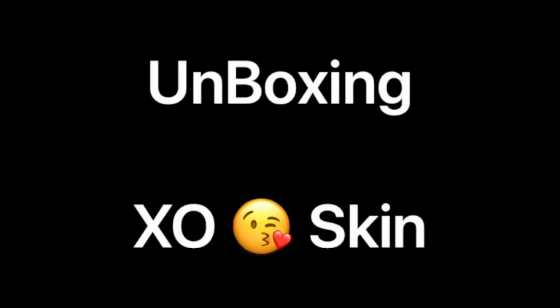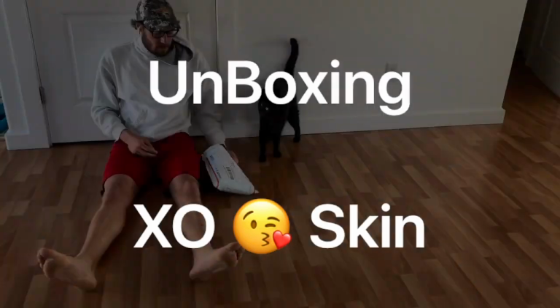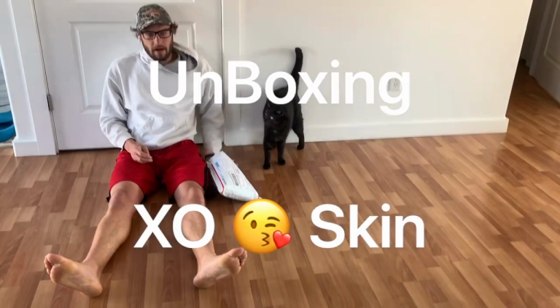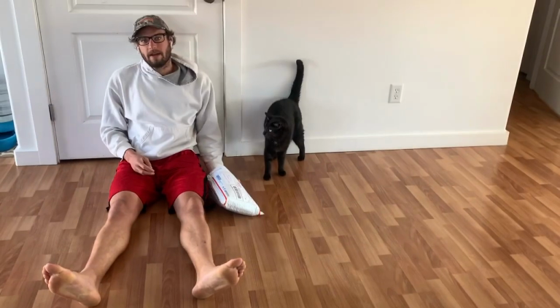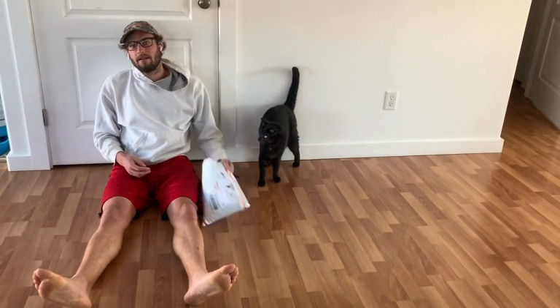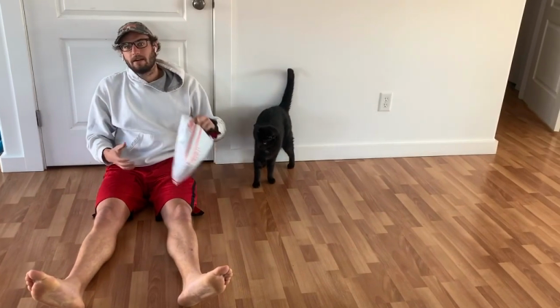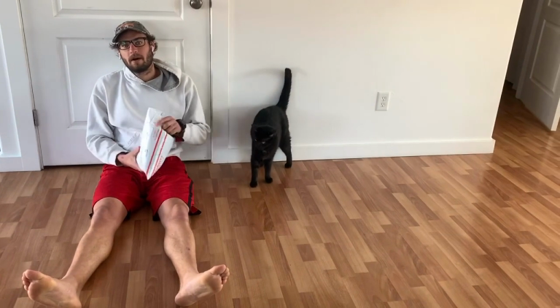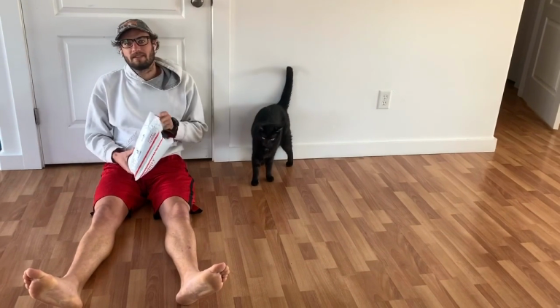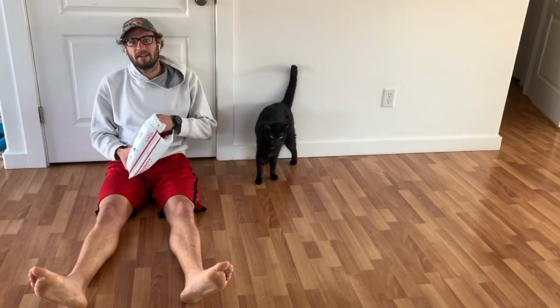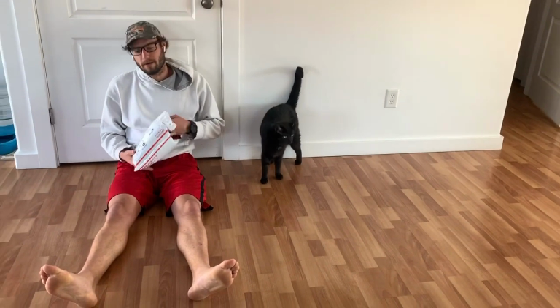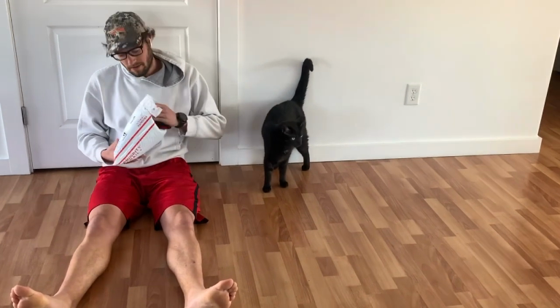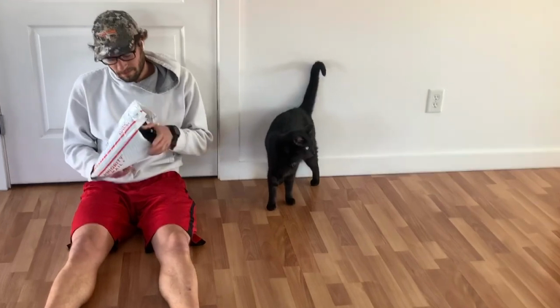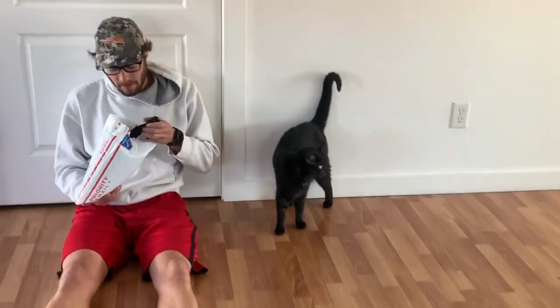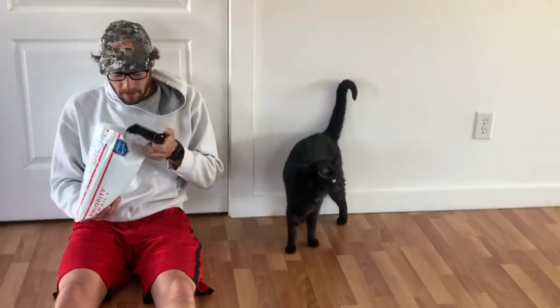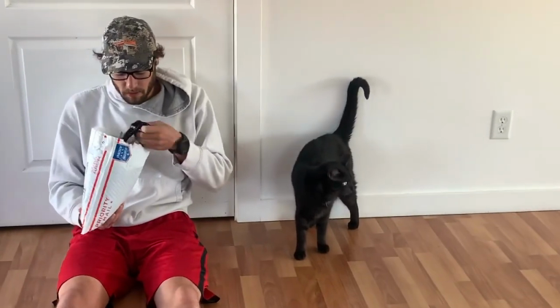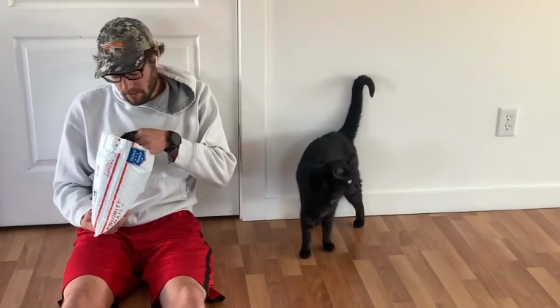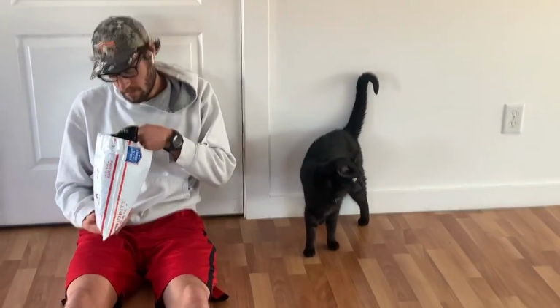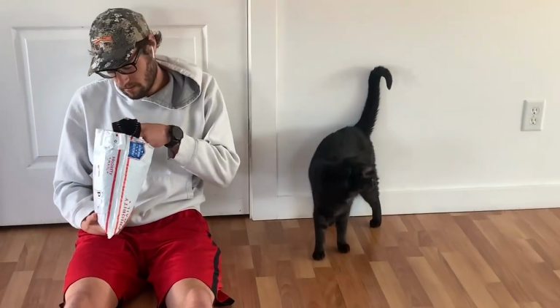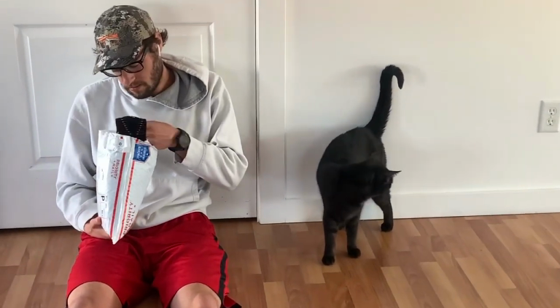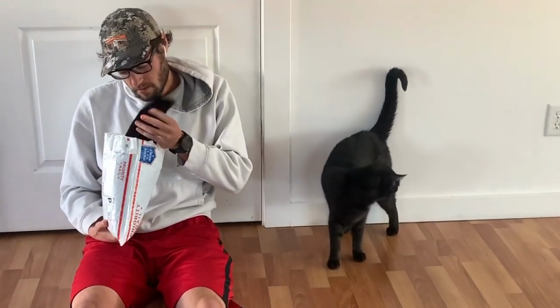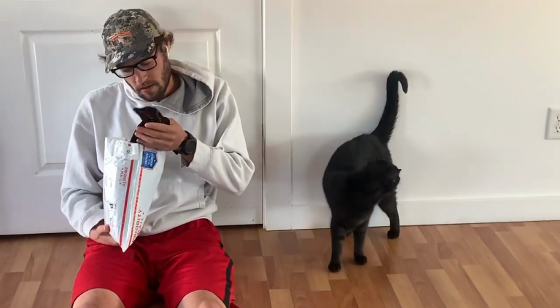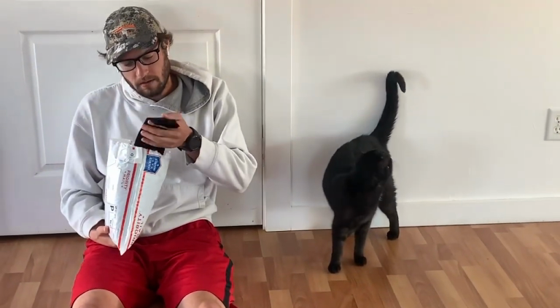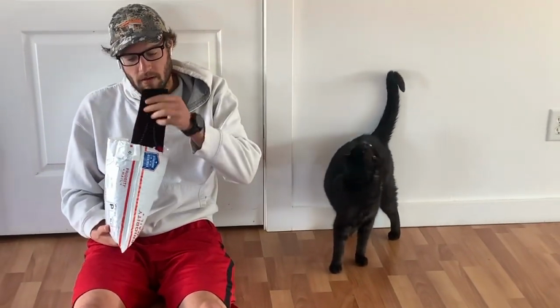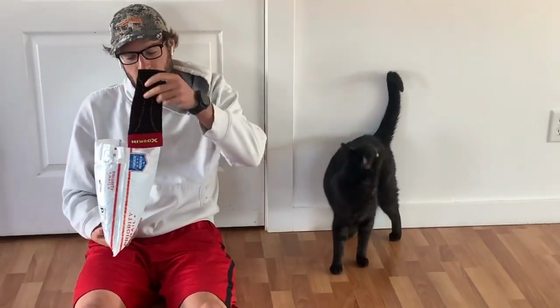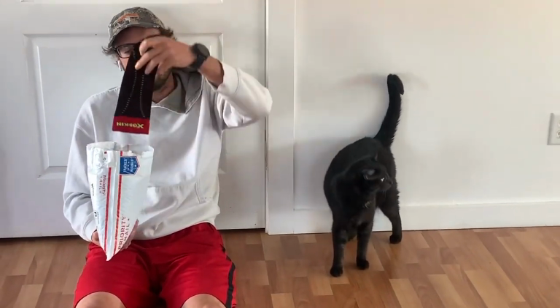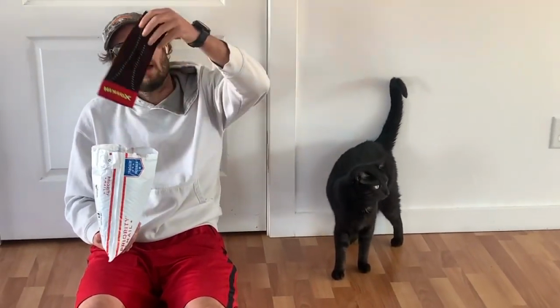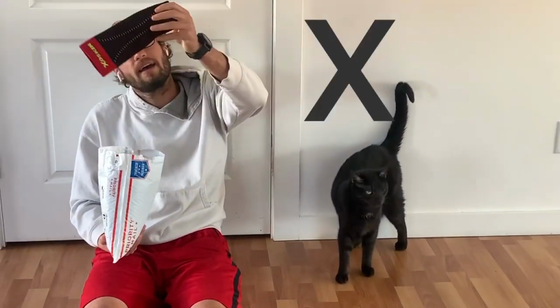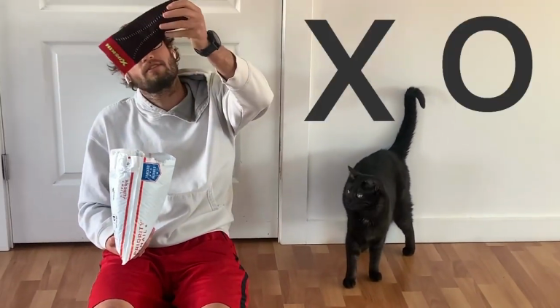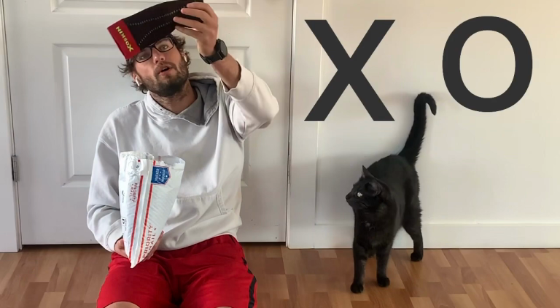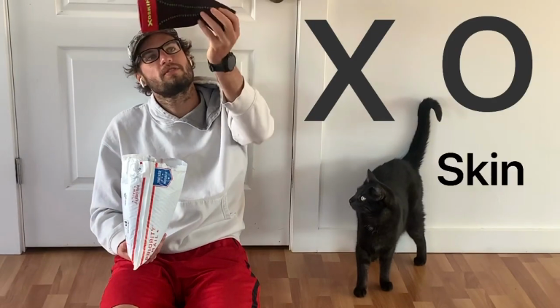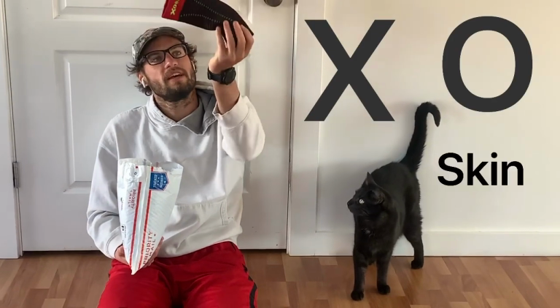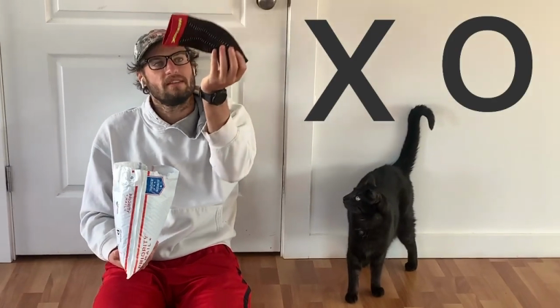All right, another unboxing video. This one, XO Skins.